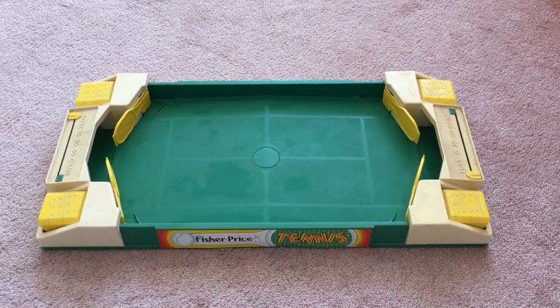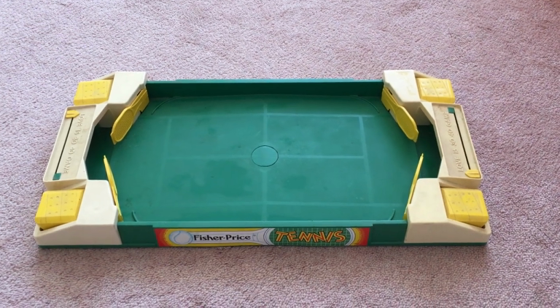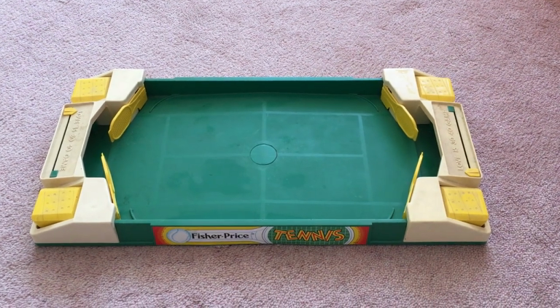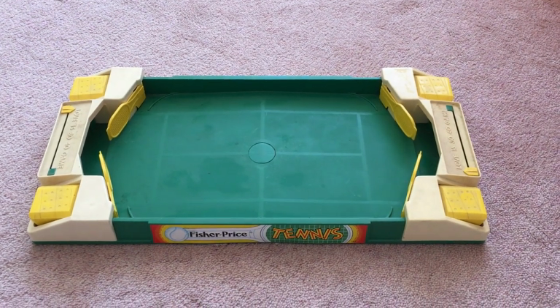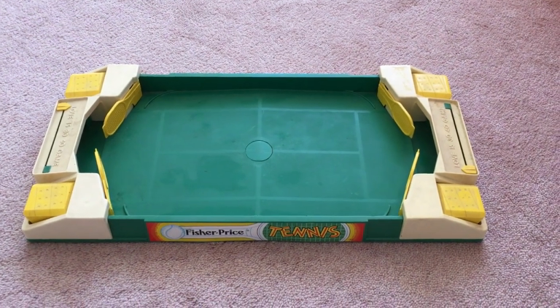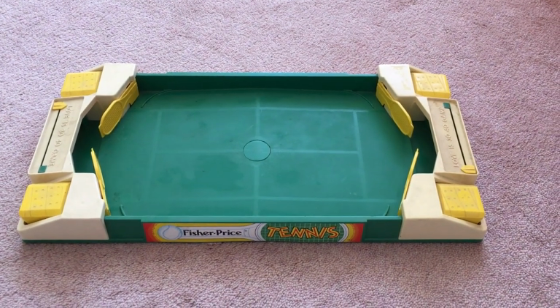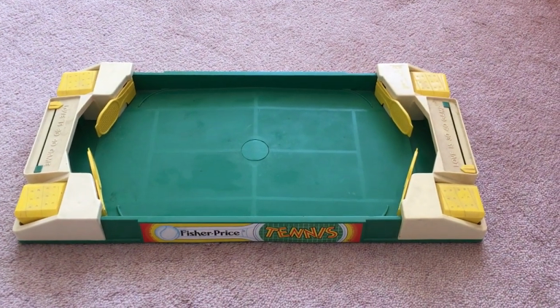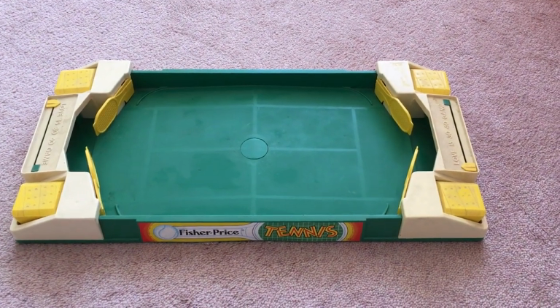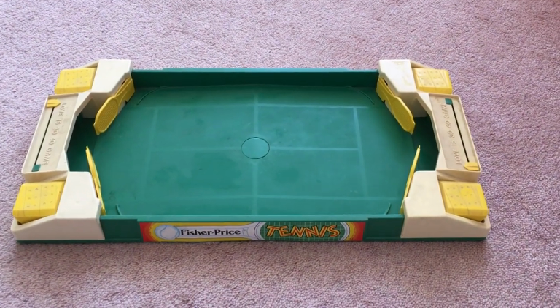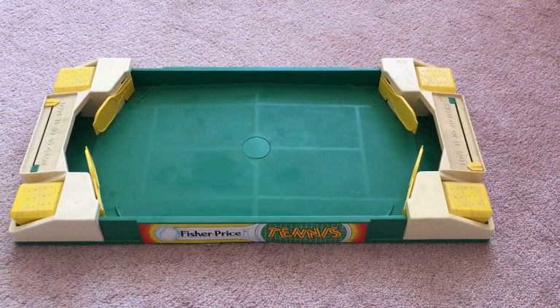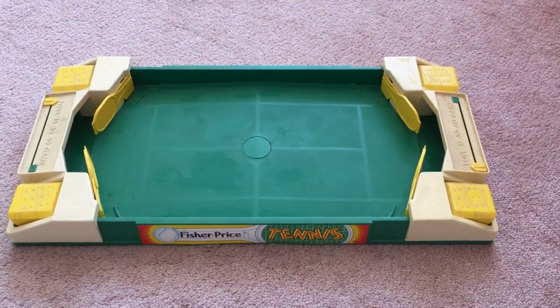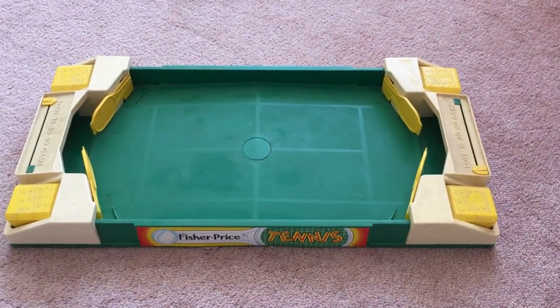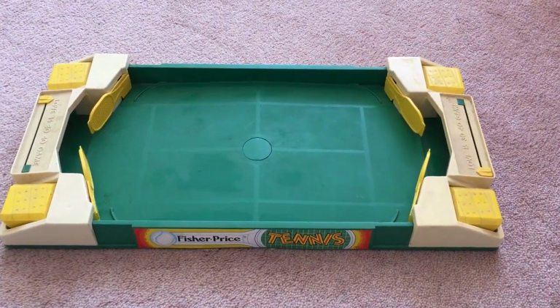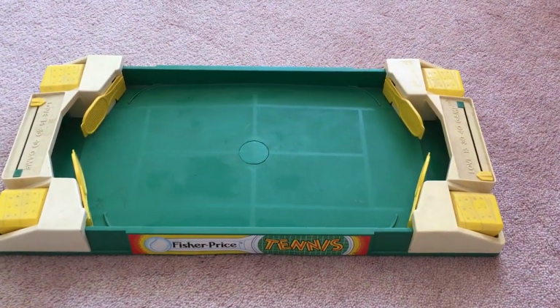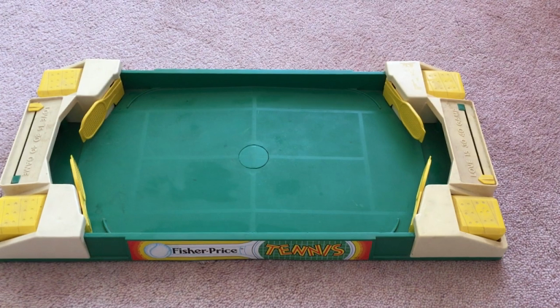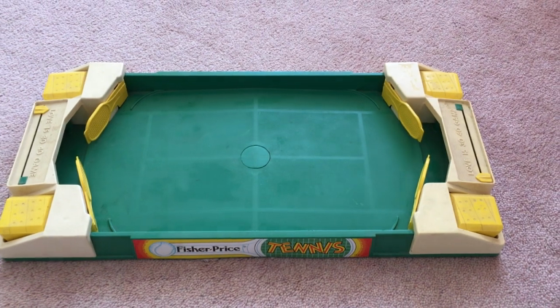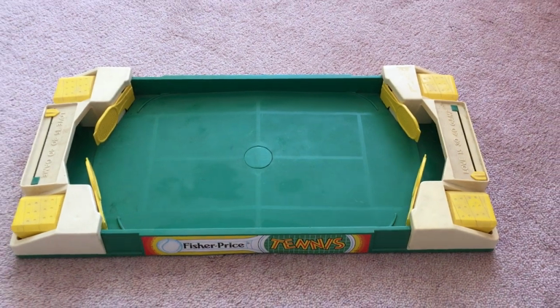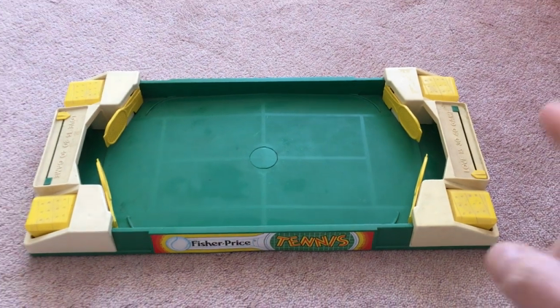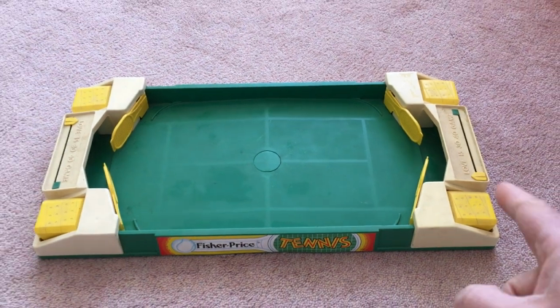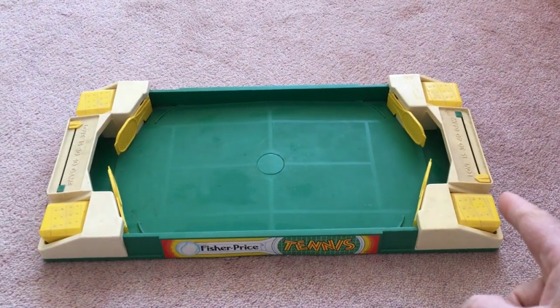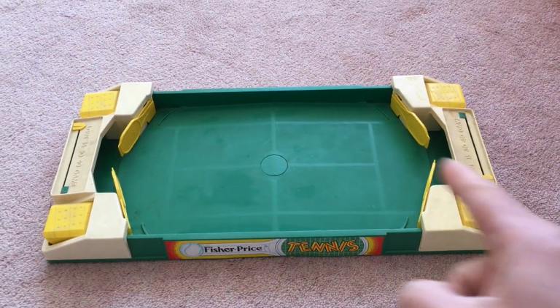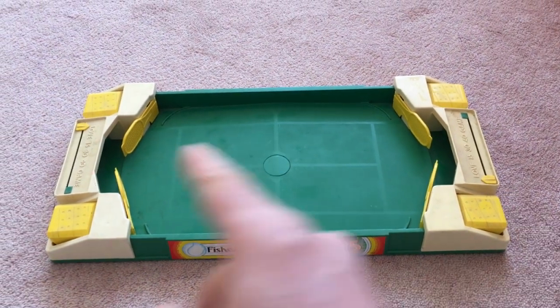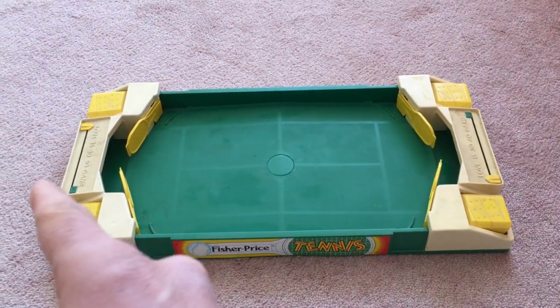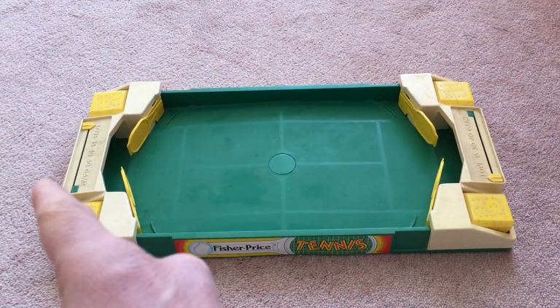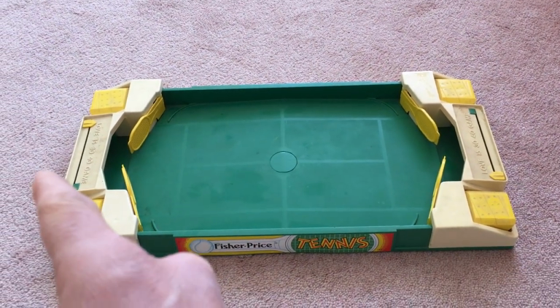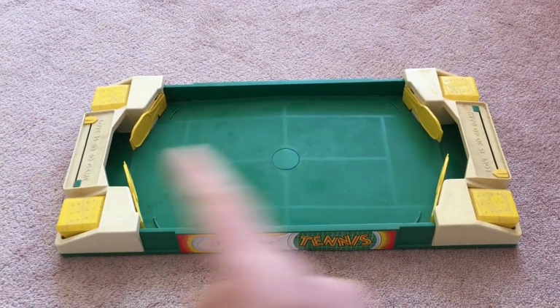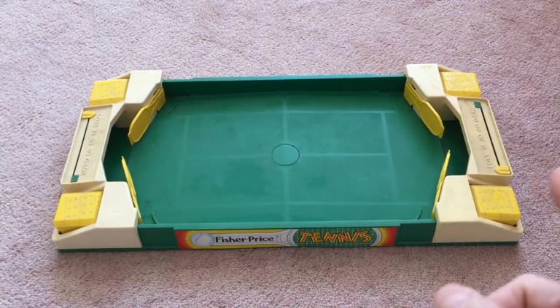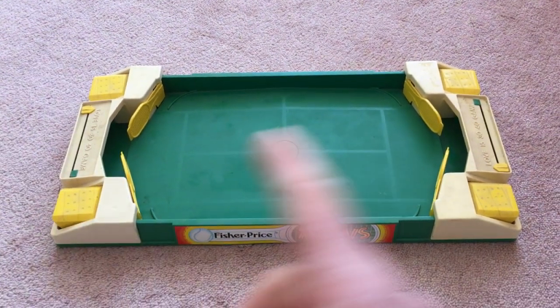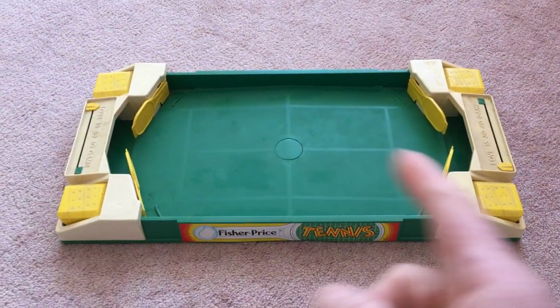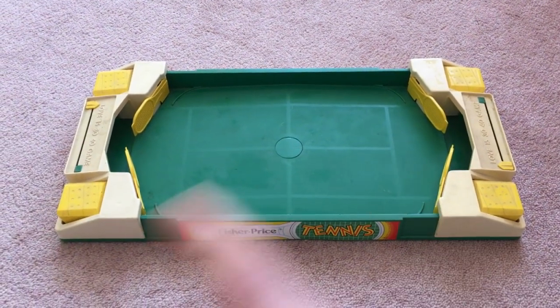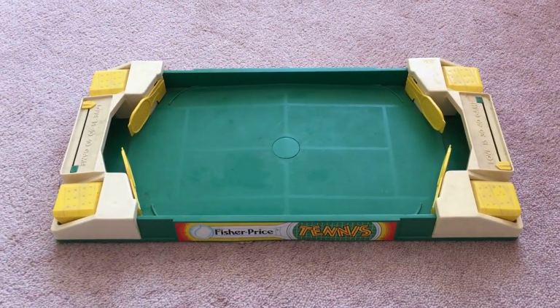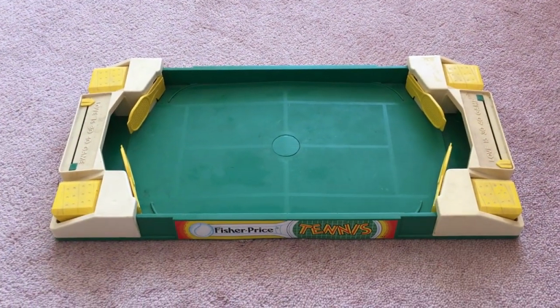Here's a look at the old Fisher-Price tennis game. One player would sit over here, one player would sit over here, and a ball would go back and forth.